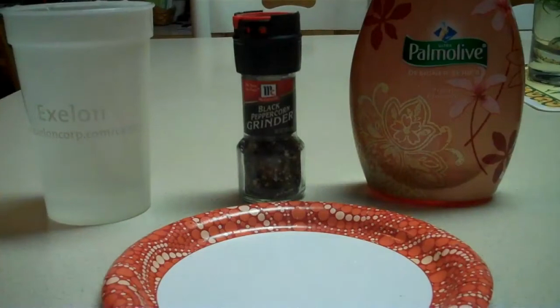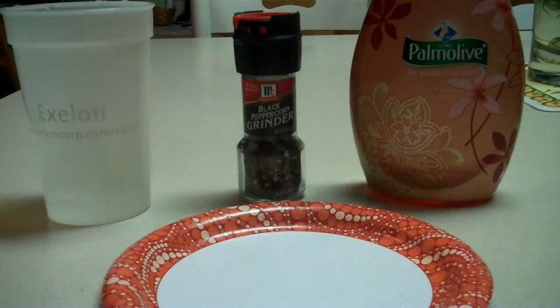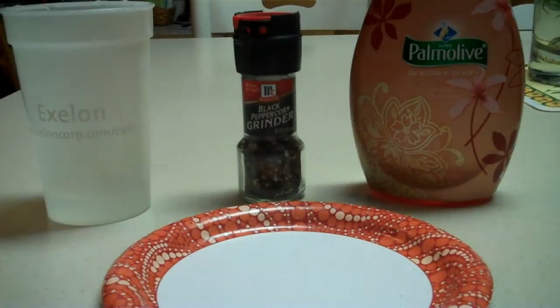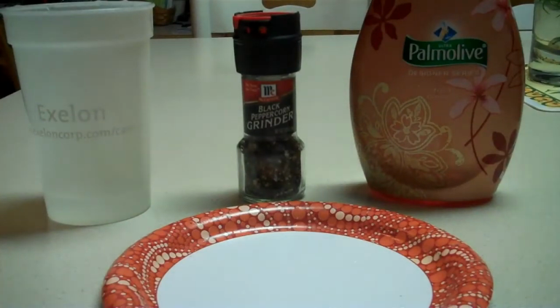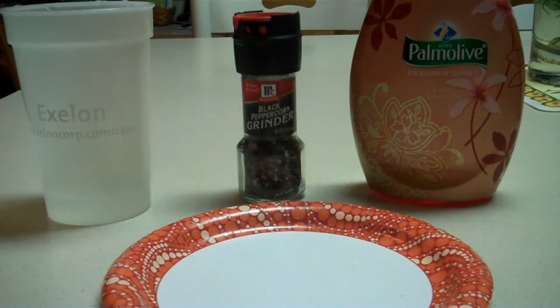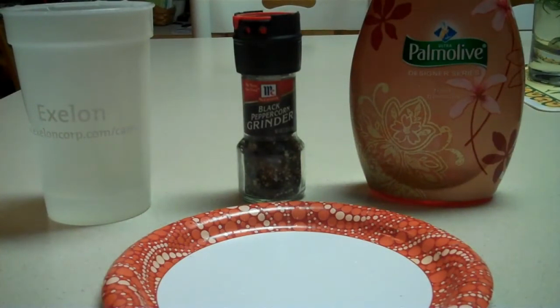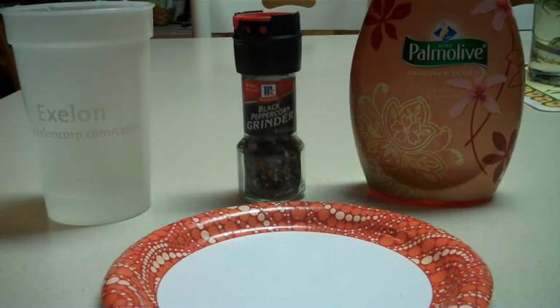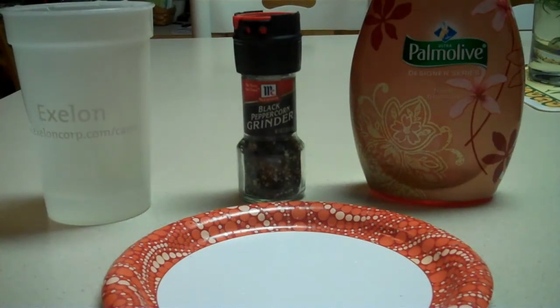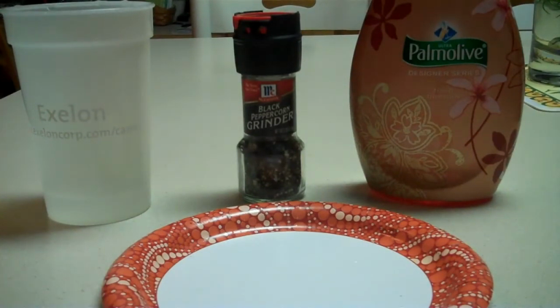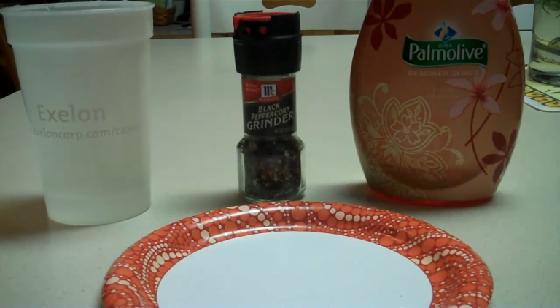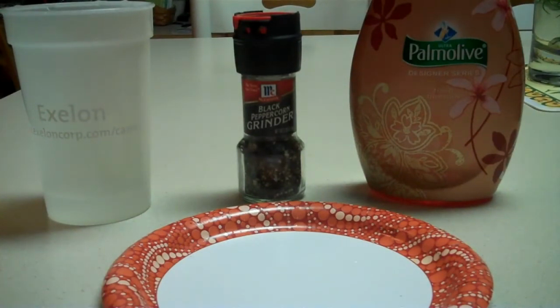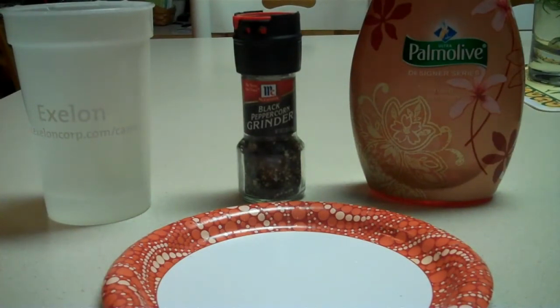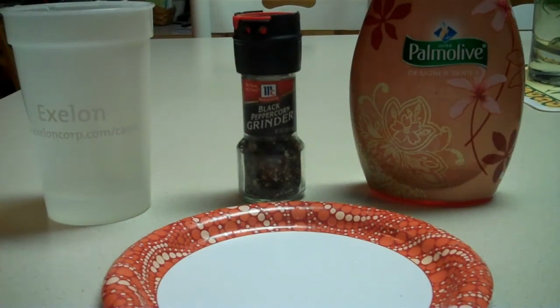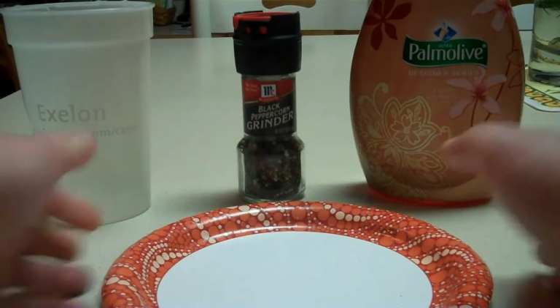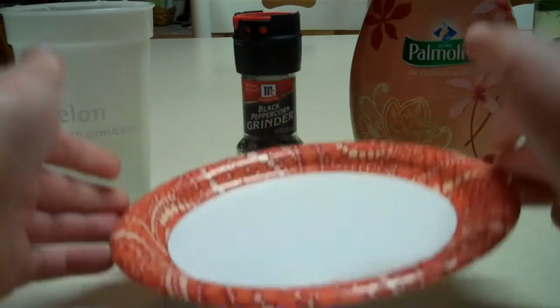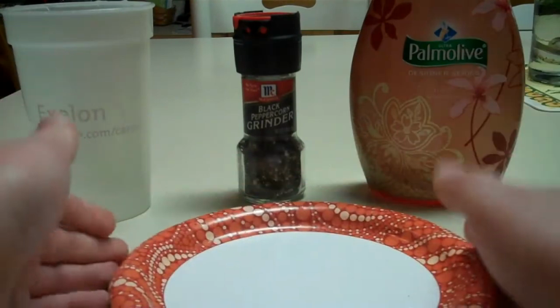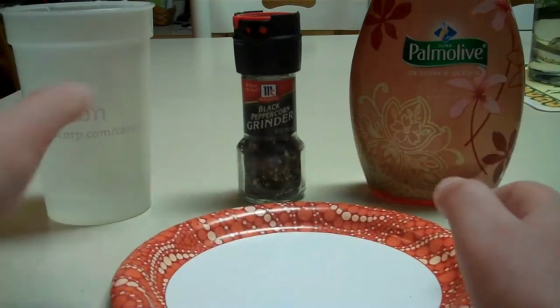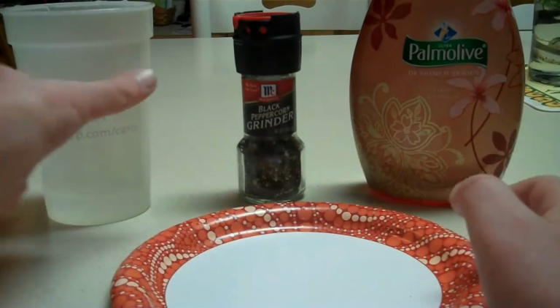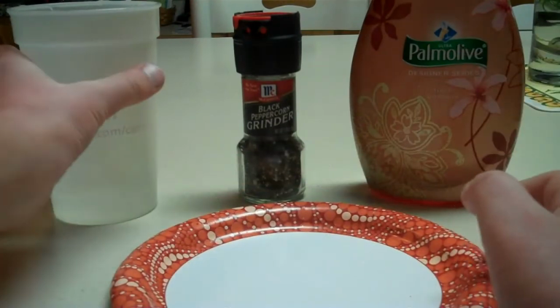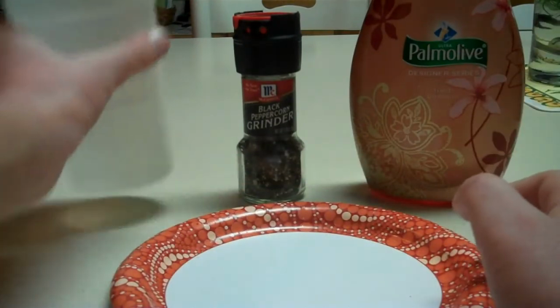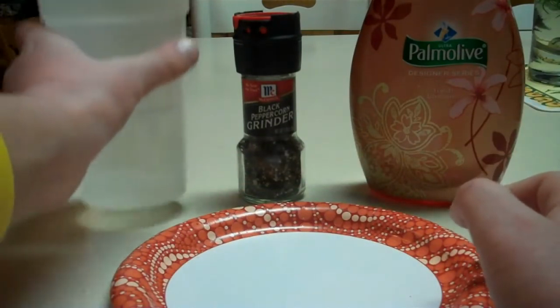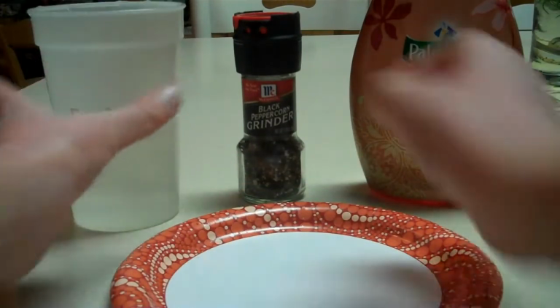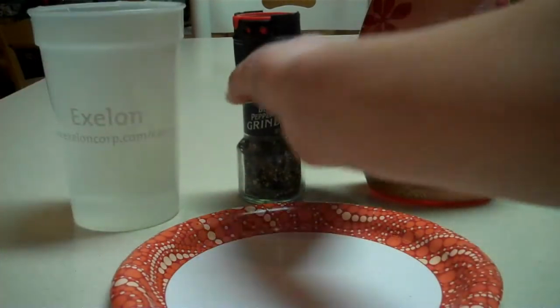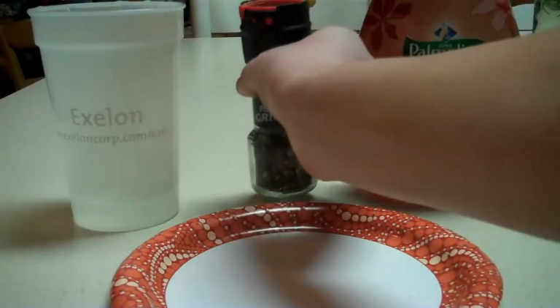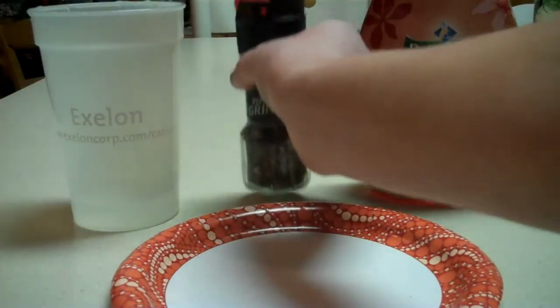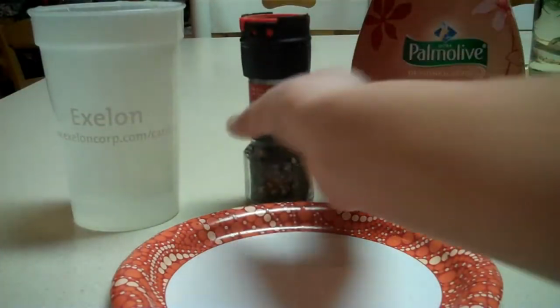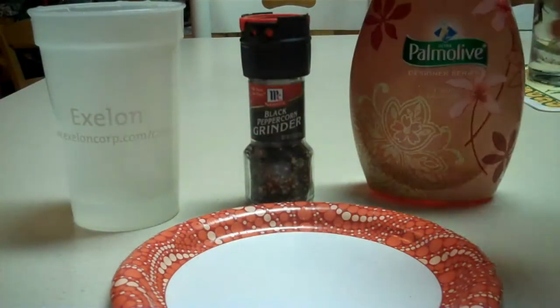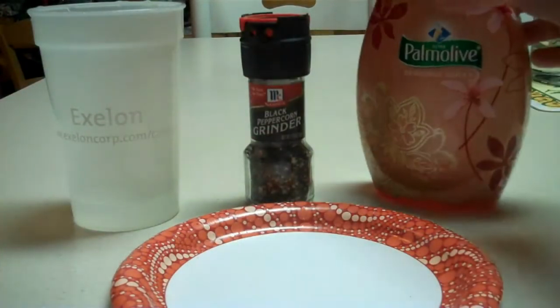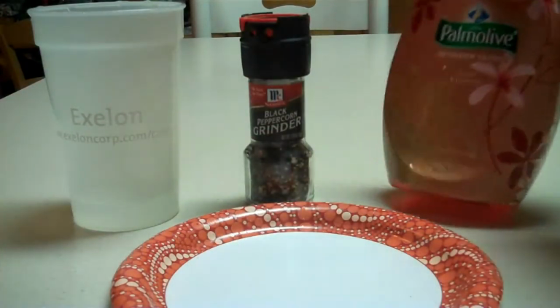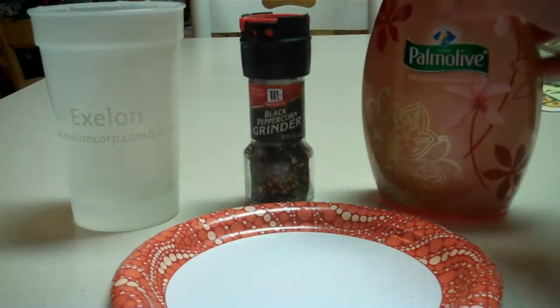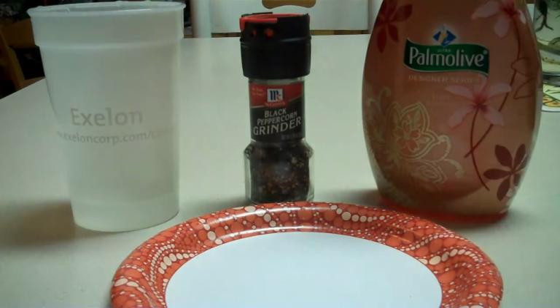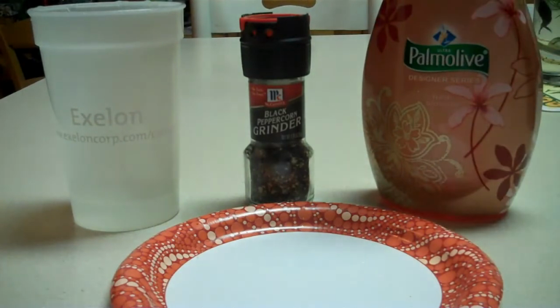Hey guys, I'm going to show you an easy science experiment to do at home. You need a plate, some water, some pepper, and some dishwasher detergent.